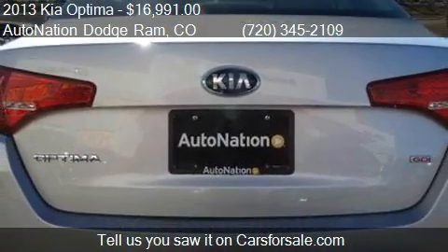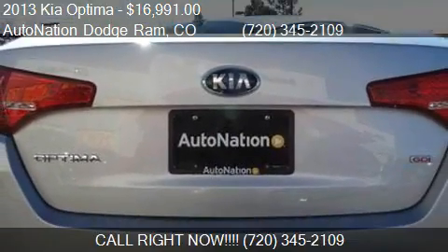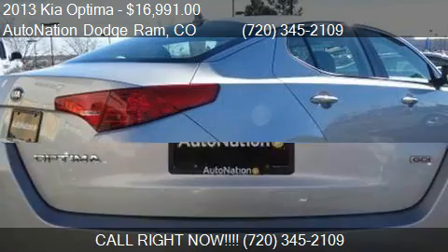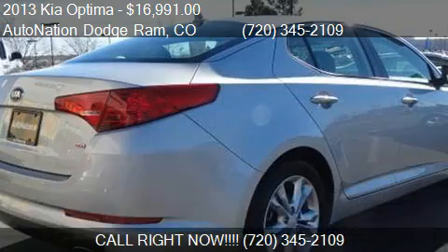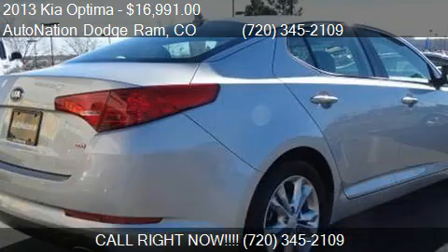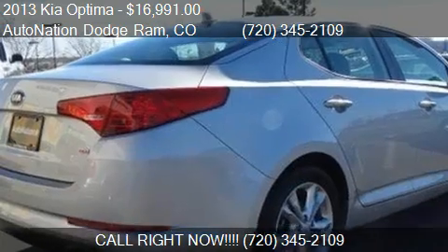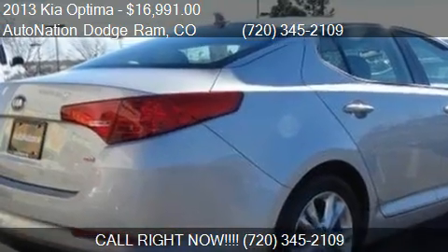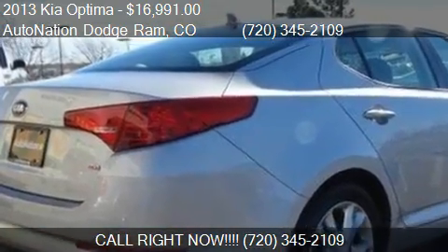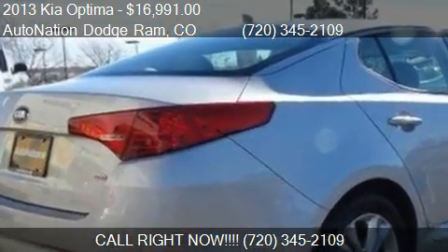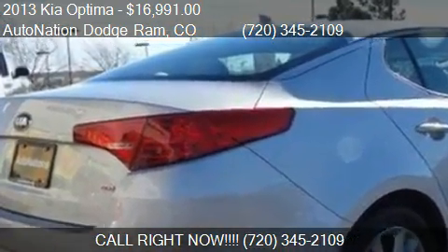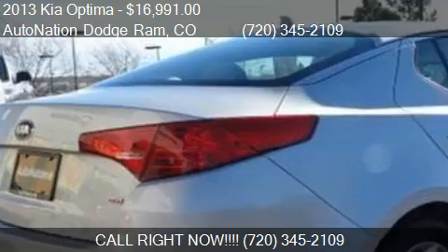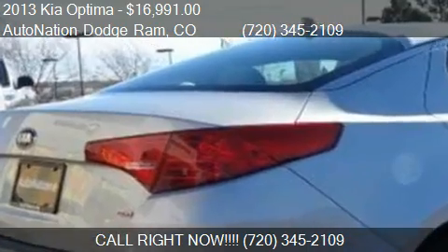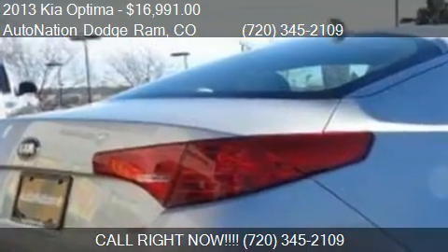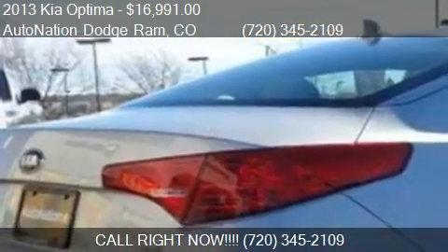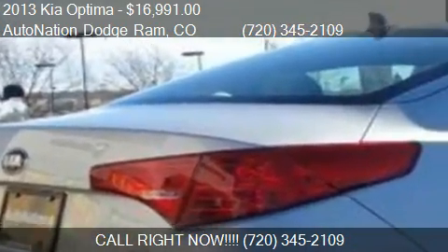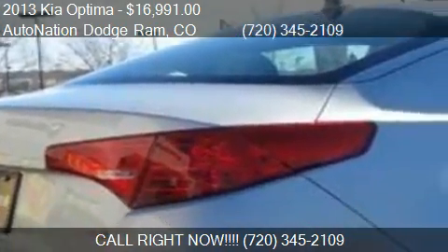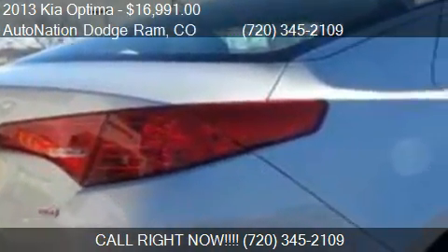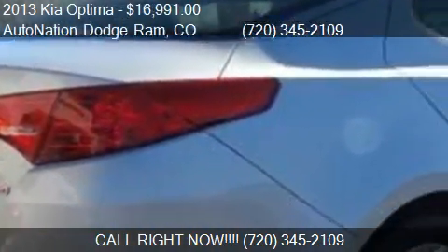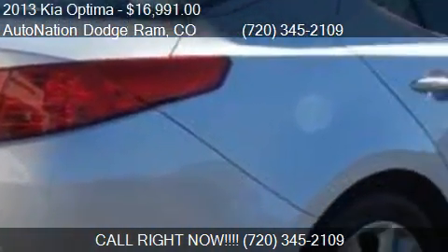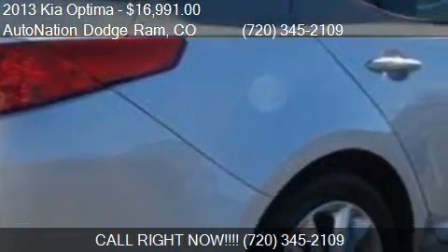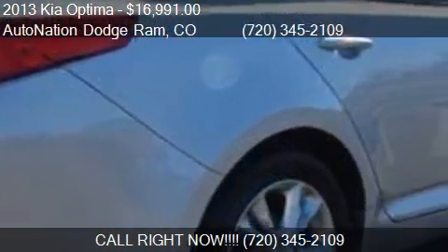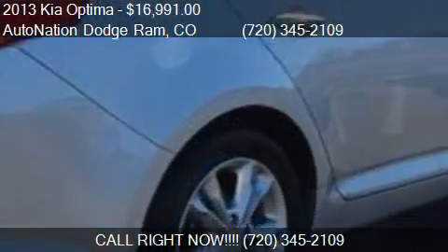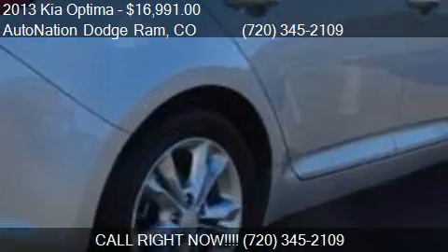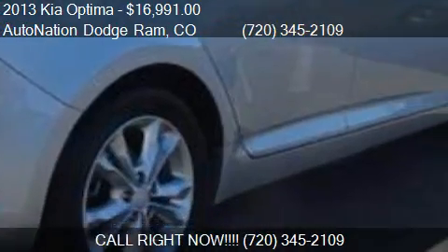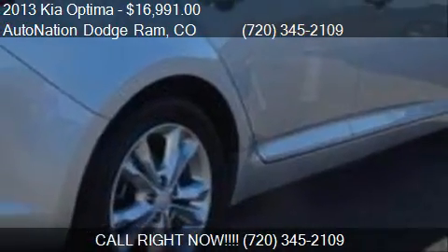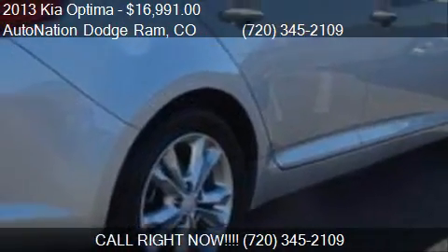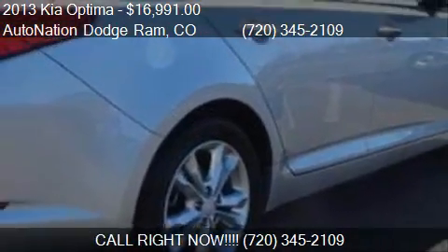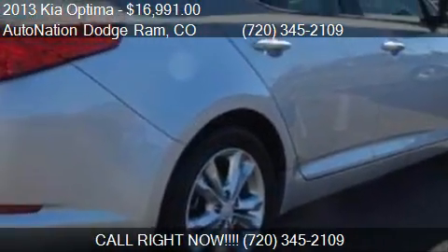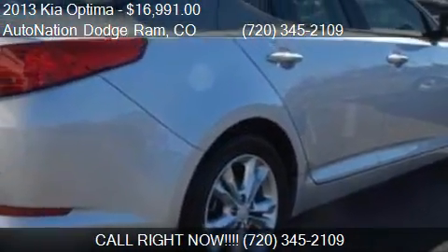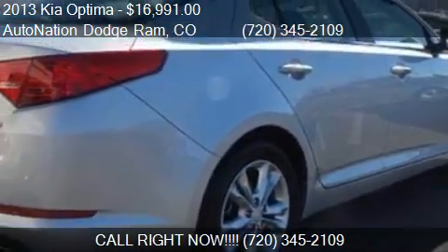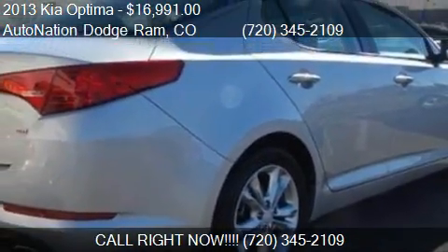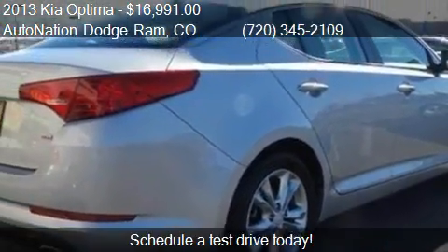Find us at 10,743 East Arapahoe Road in Centennial, Colorado, on our website, or check us out on carsforsale.com.